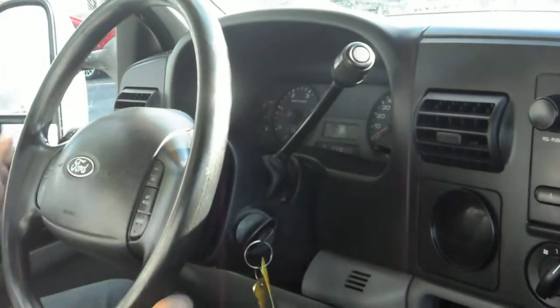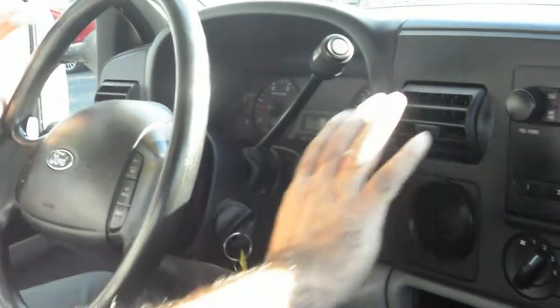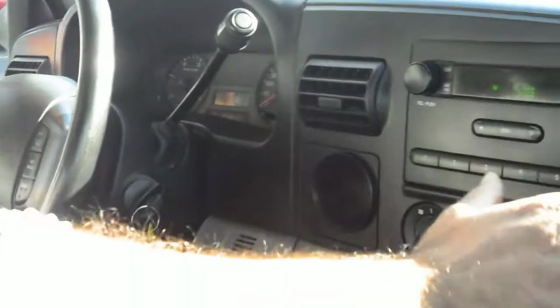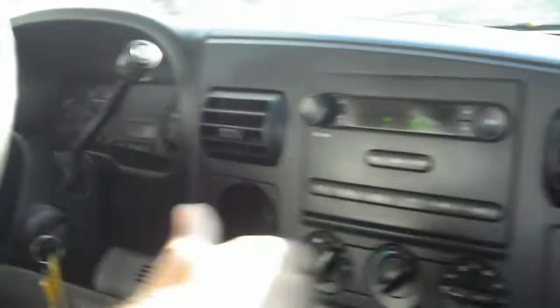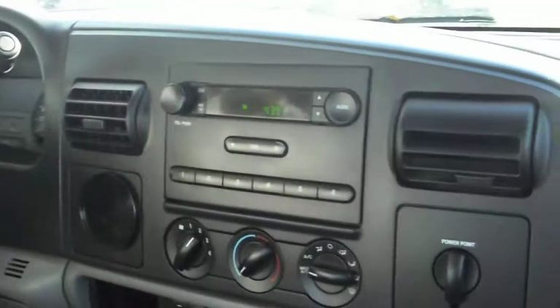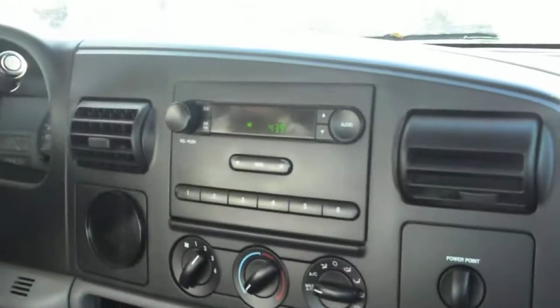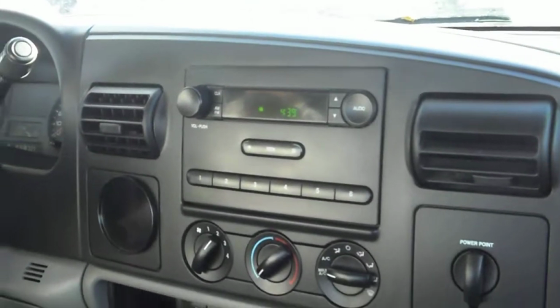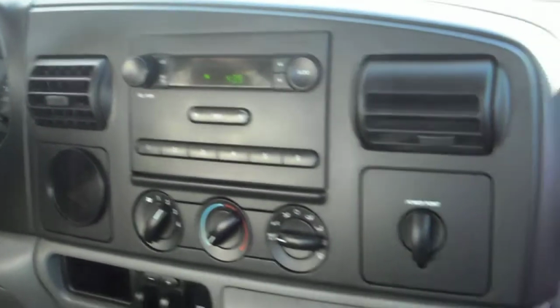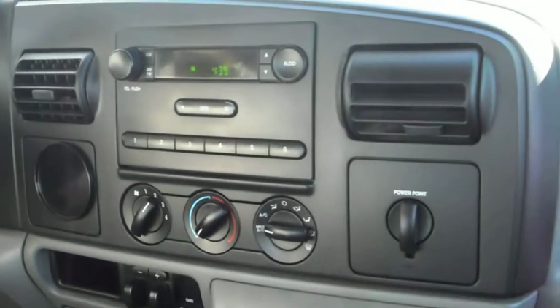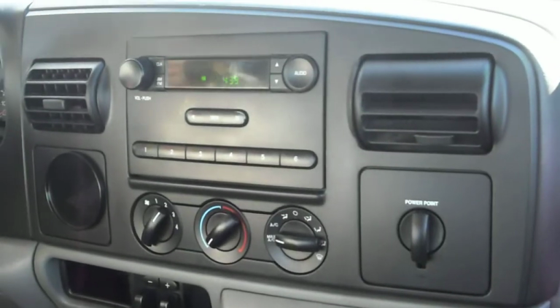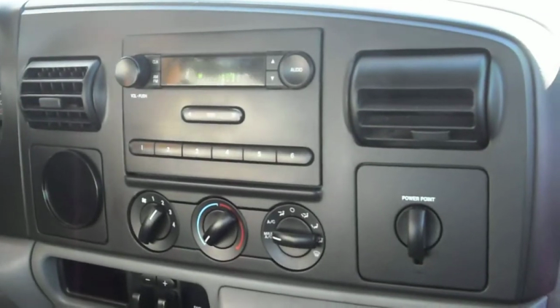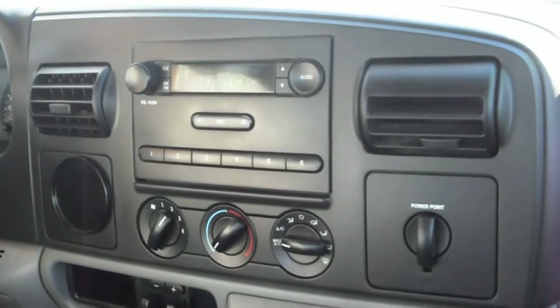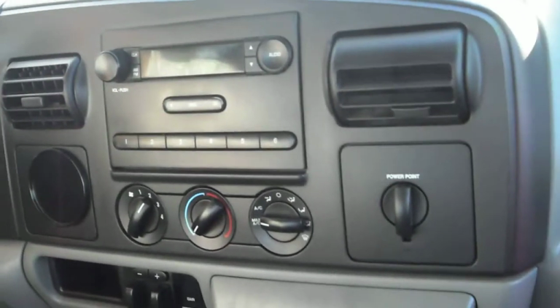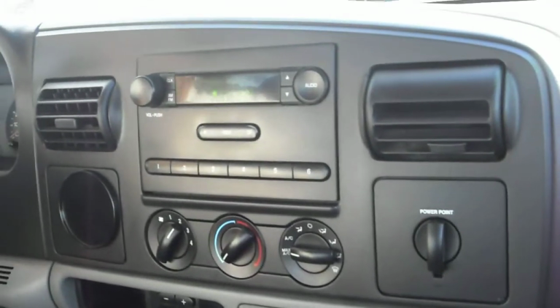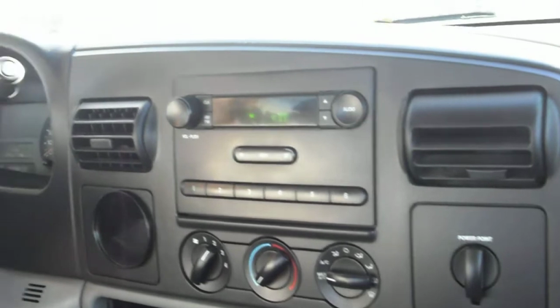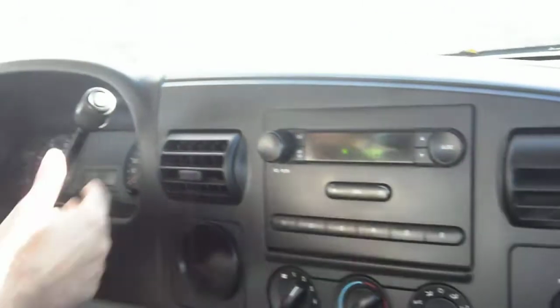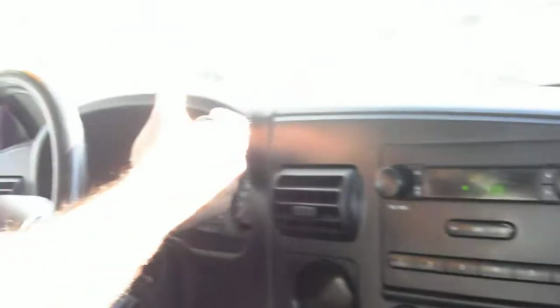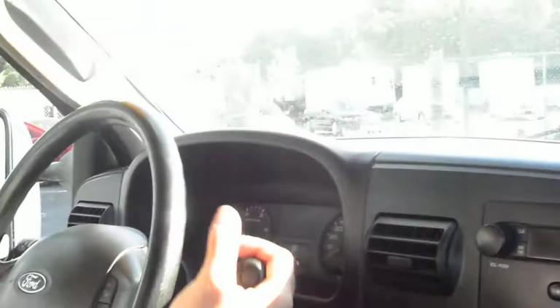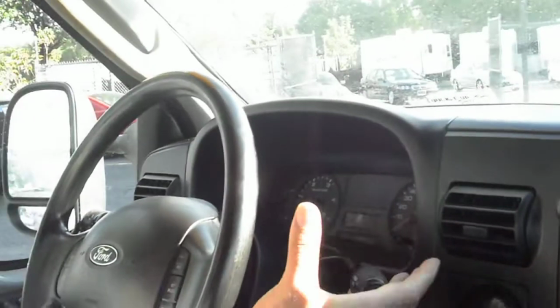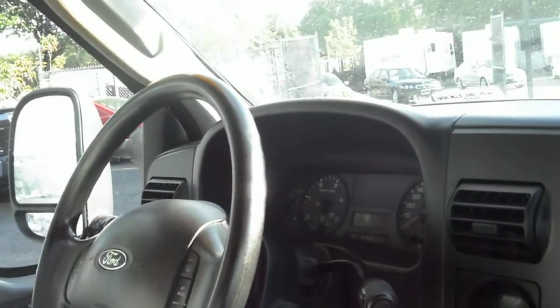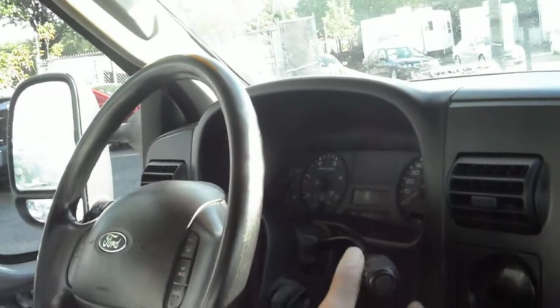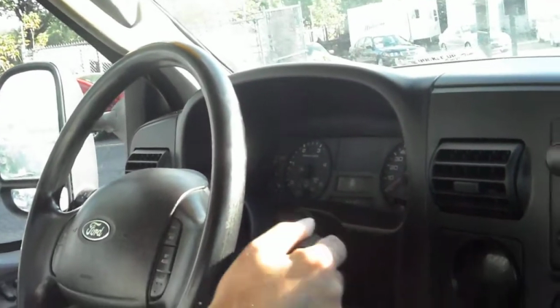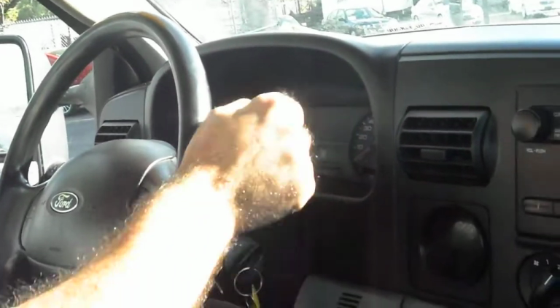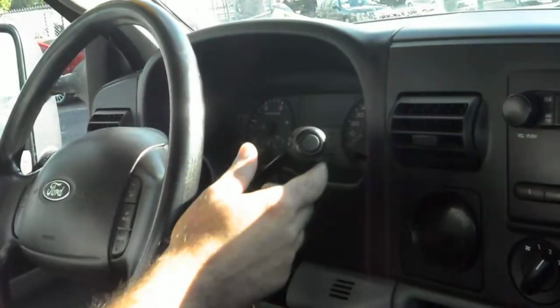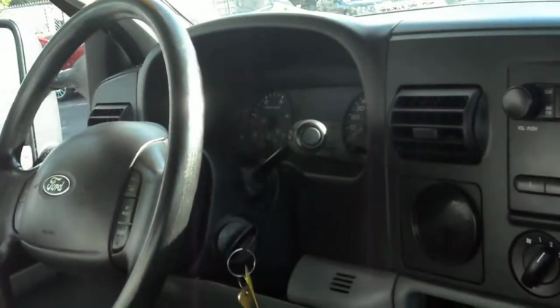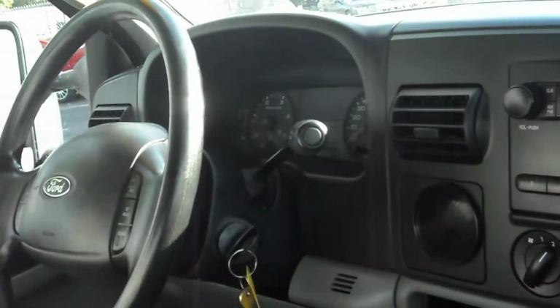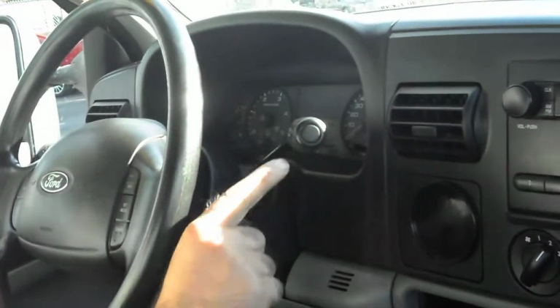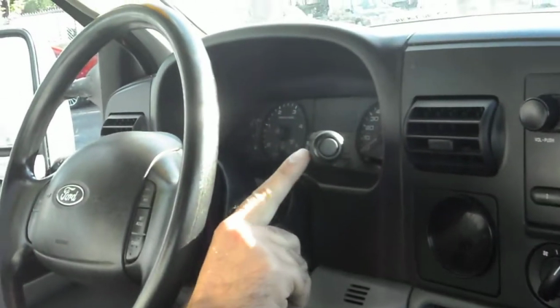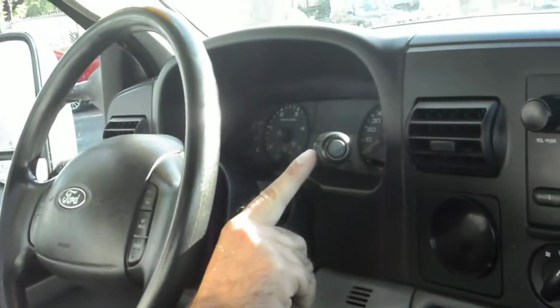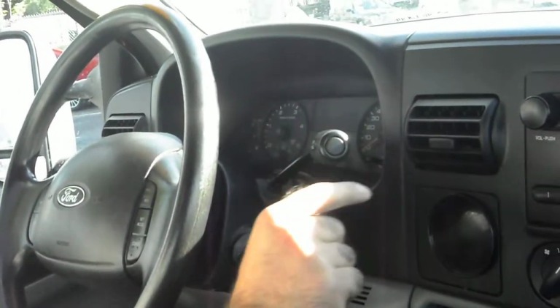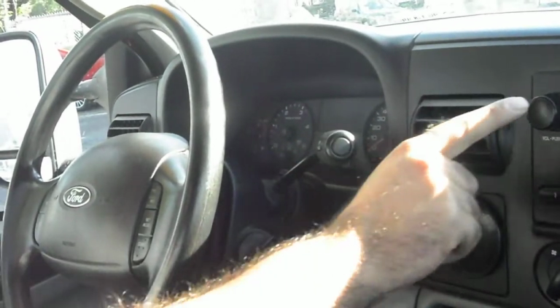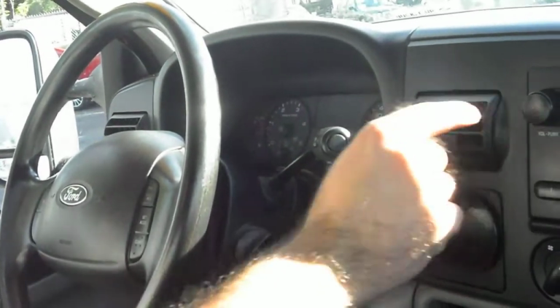A new, redesigned dash for this particular year. Transmission goes from gear to gear without any delays or hard kicks. You've got a tow-off switch located here.